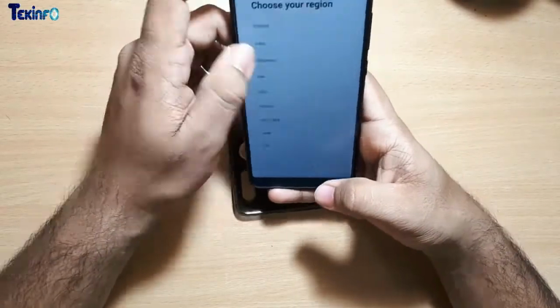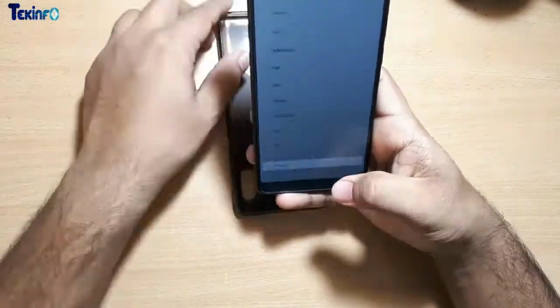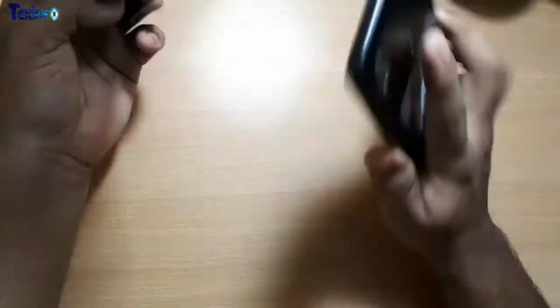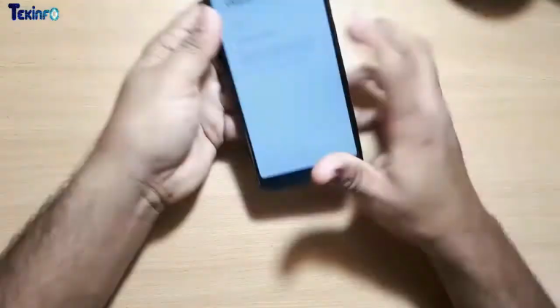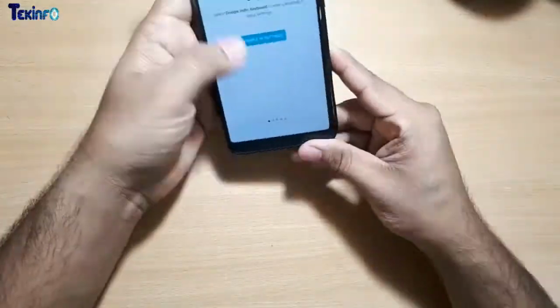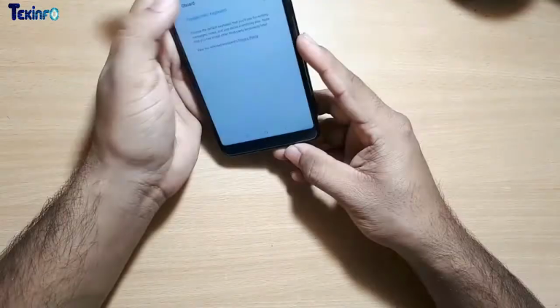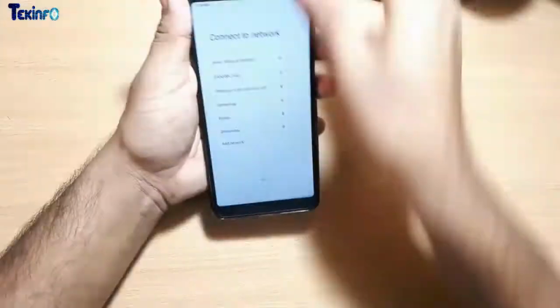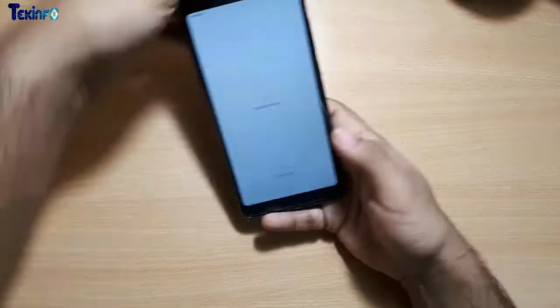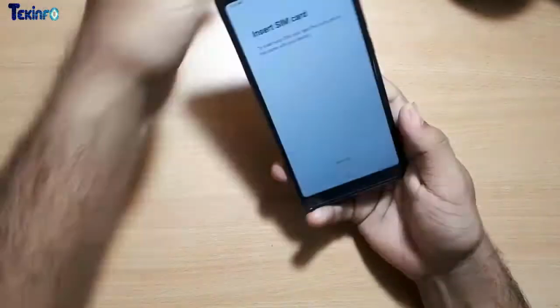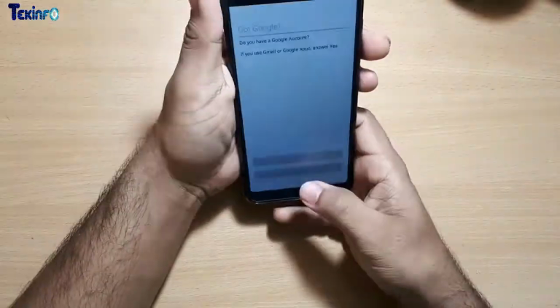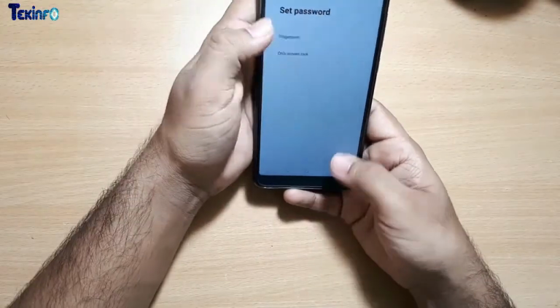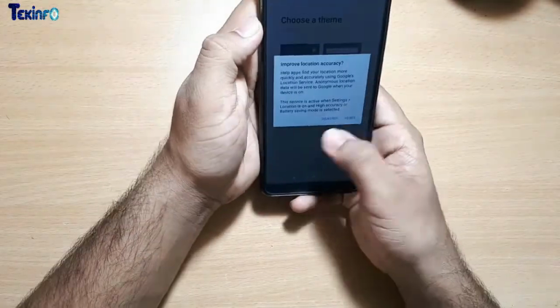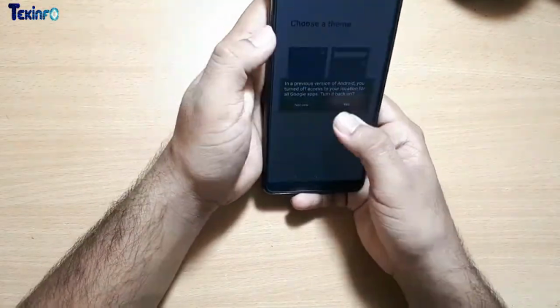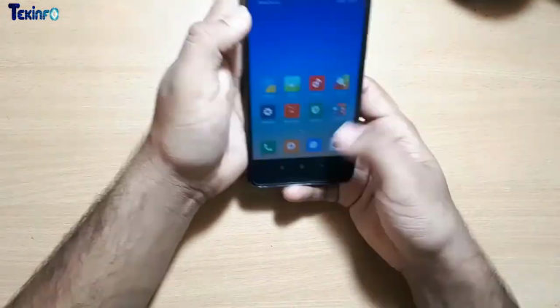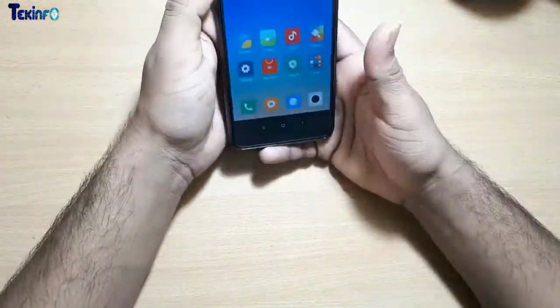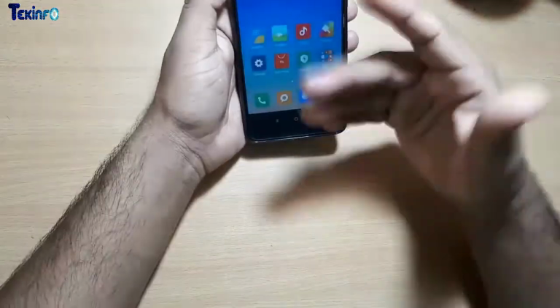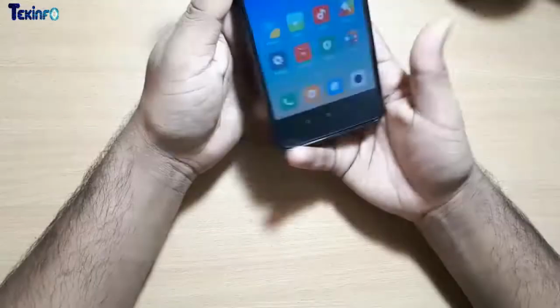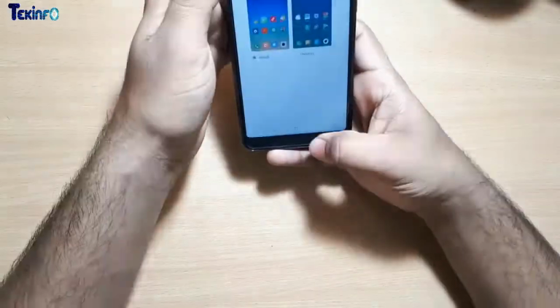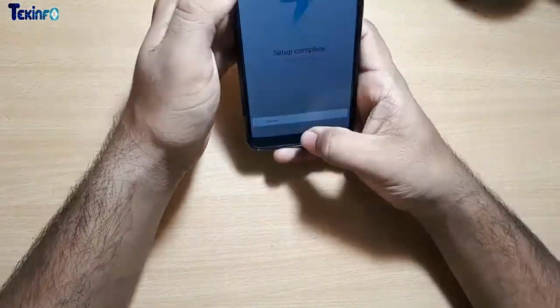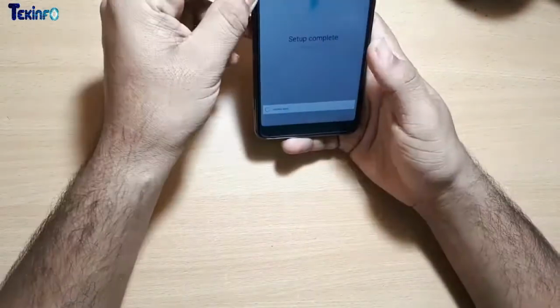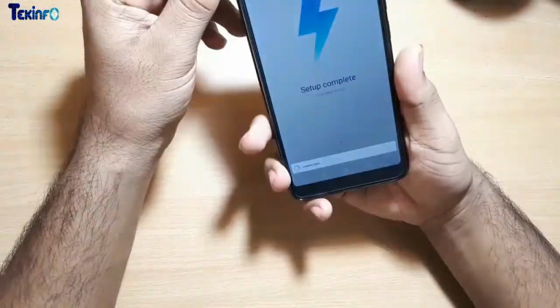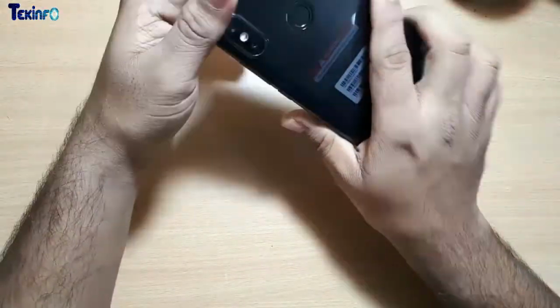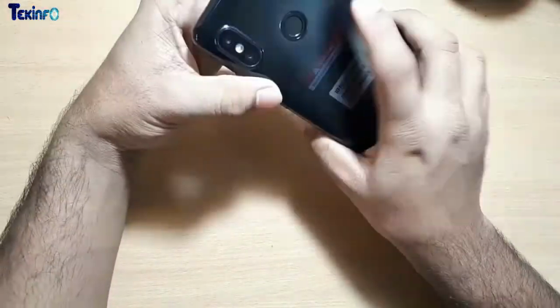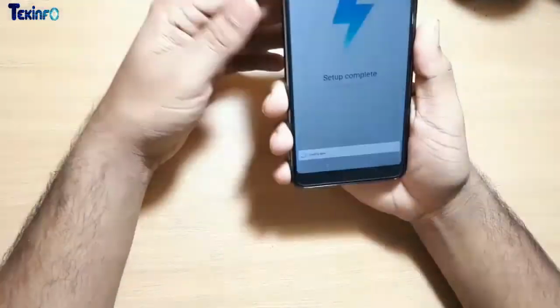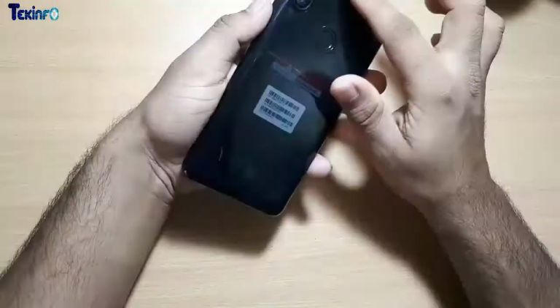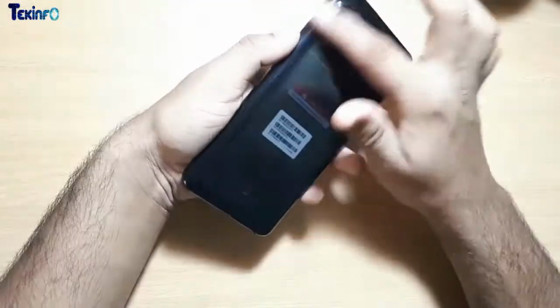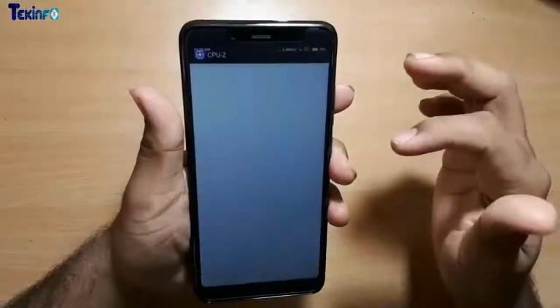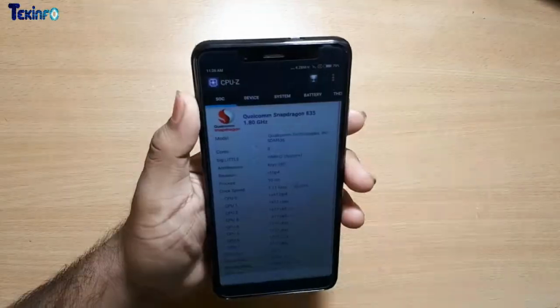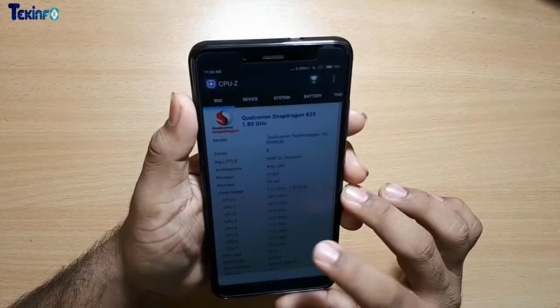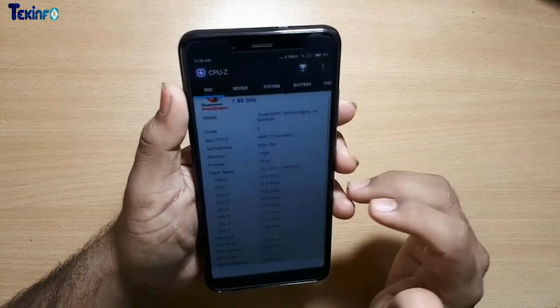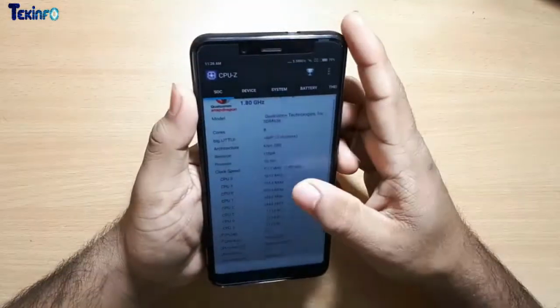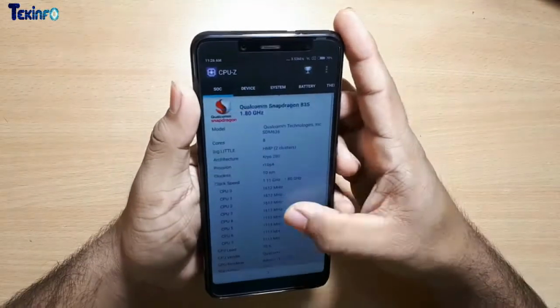The battery was at 71% and the temperature was somewhere around 33-34 degrees. We get 54.15 gigabytes of storage, out of which around 53.15 is available.